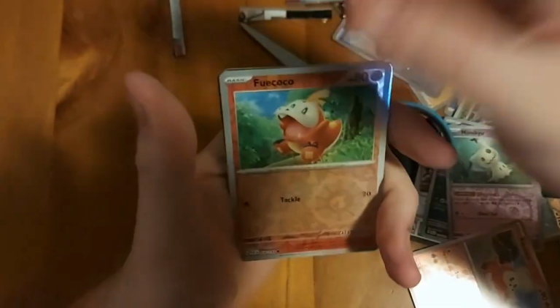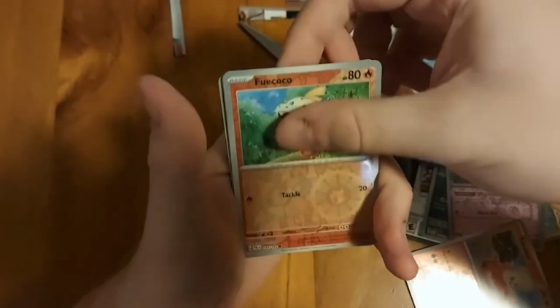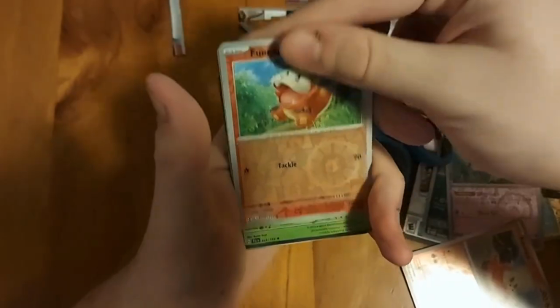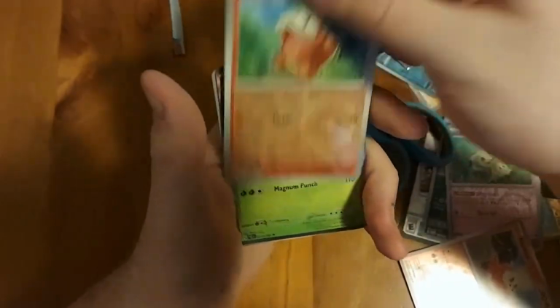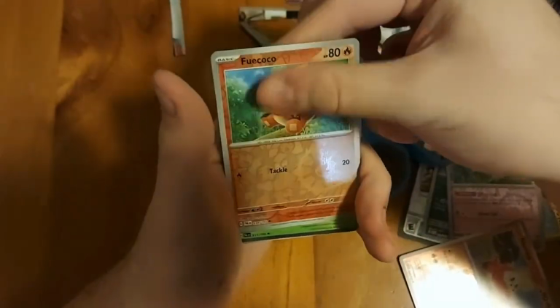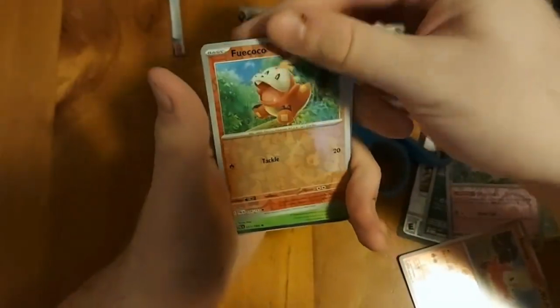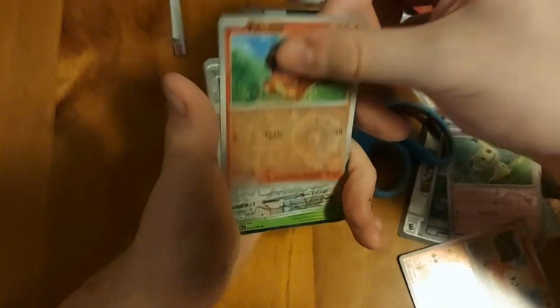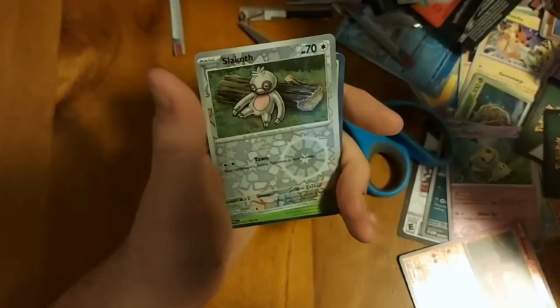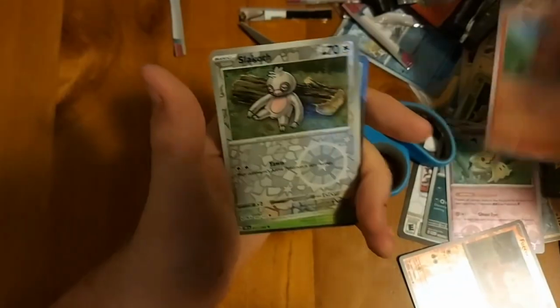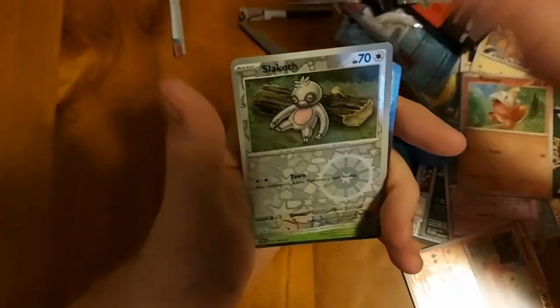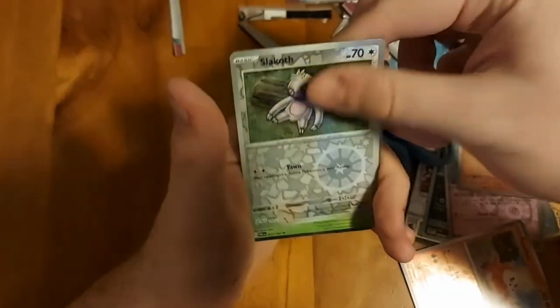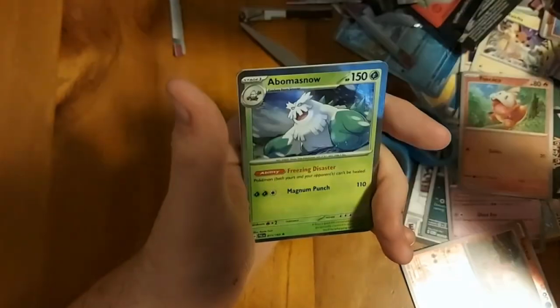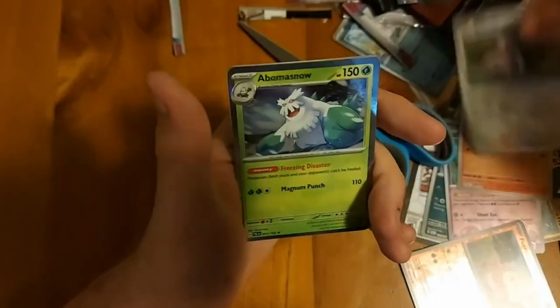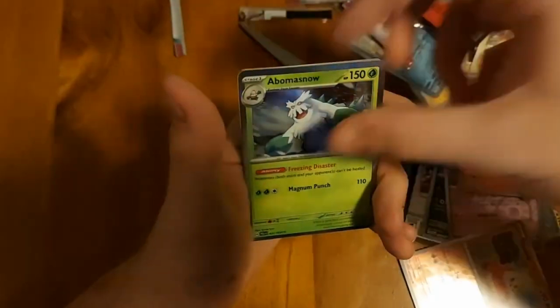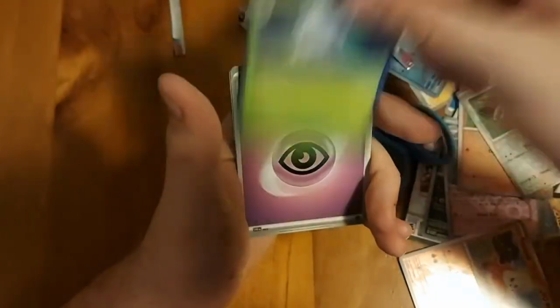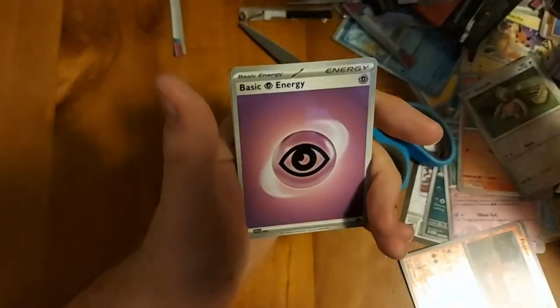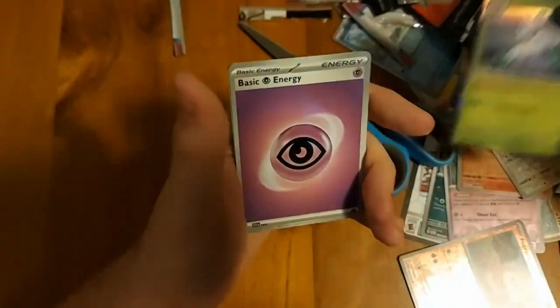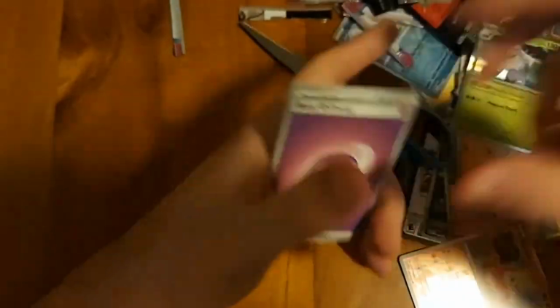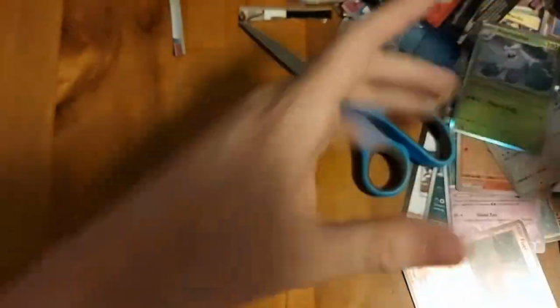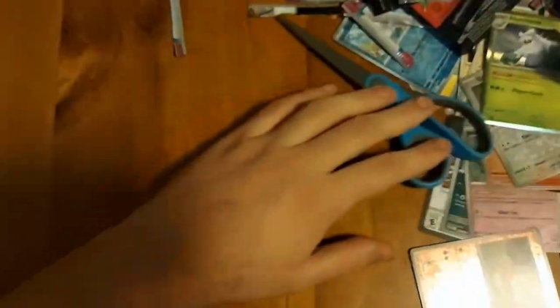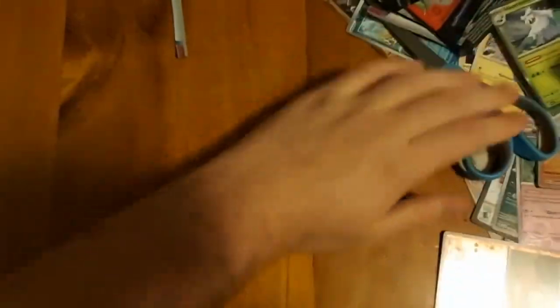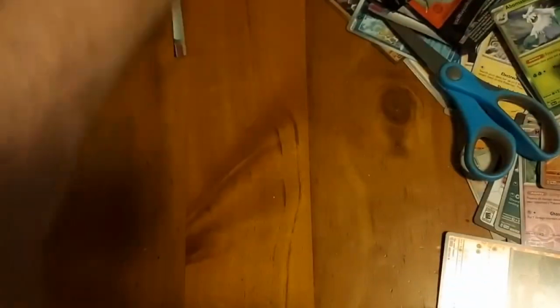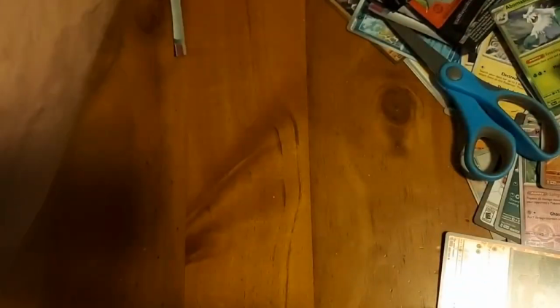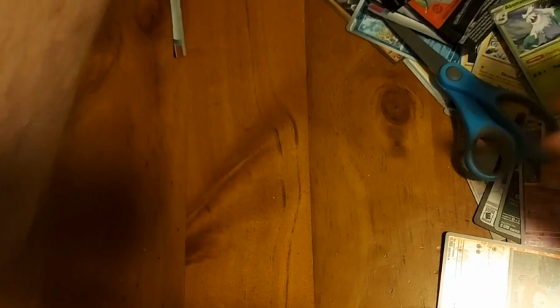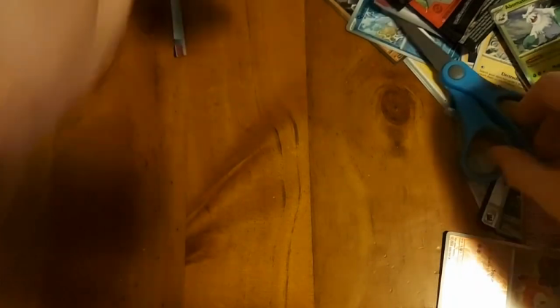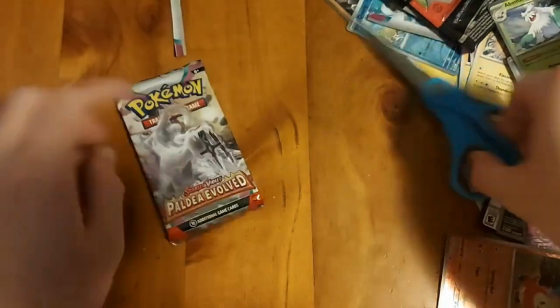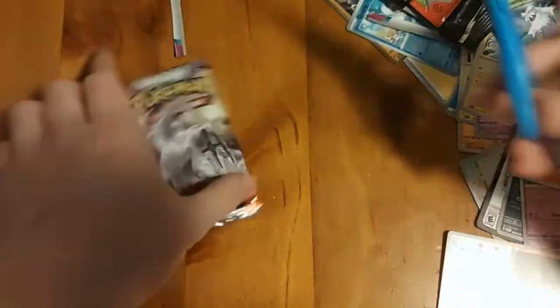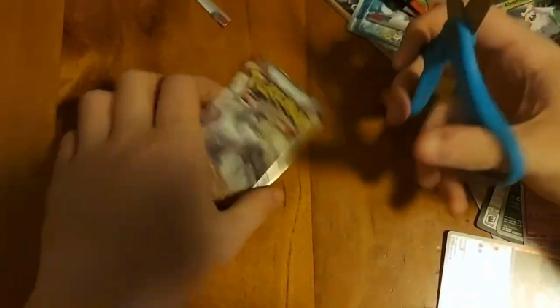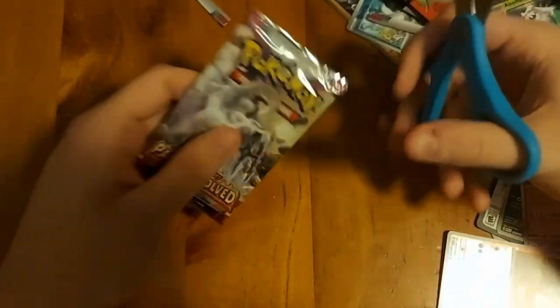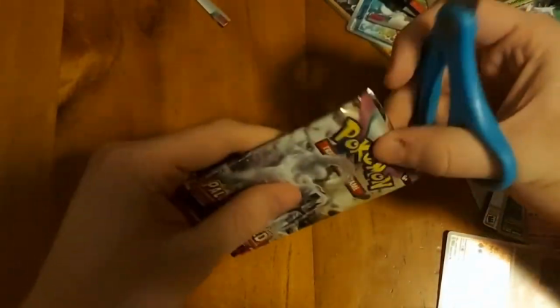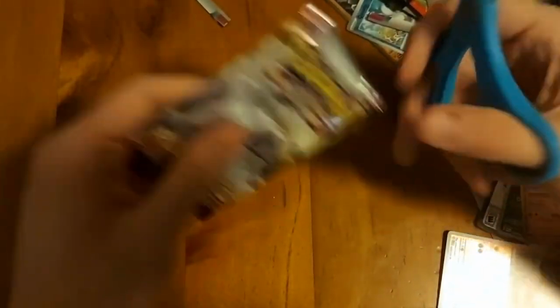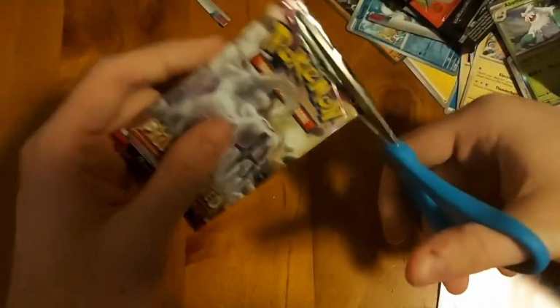Another pack: reverse hollow, Flakoko, got a pick-up reverse hollow, Slack Off, and a Baxcalibur hollow - more like an abomination. Onto the booster box now, so hopefully we can get something good from that.